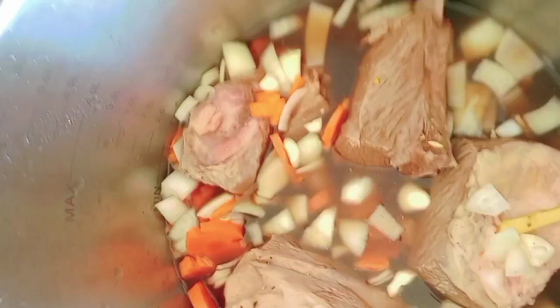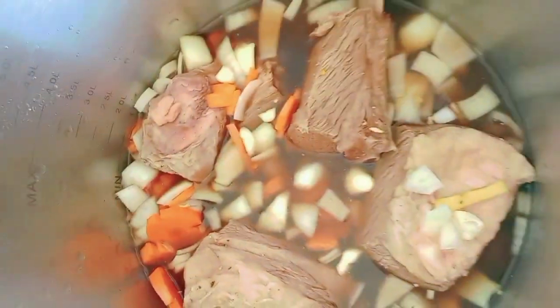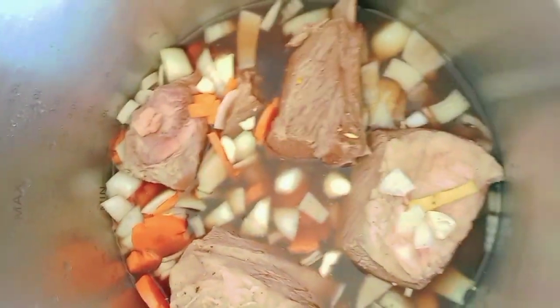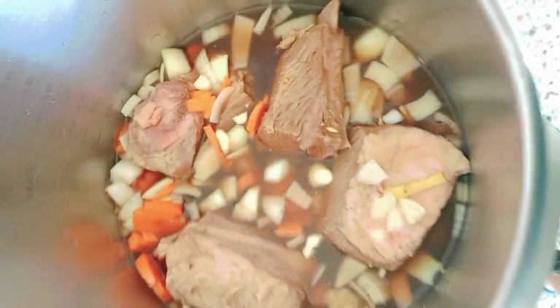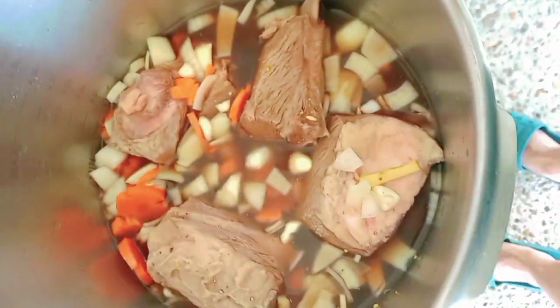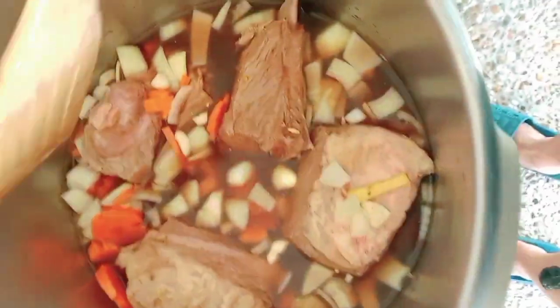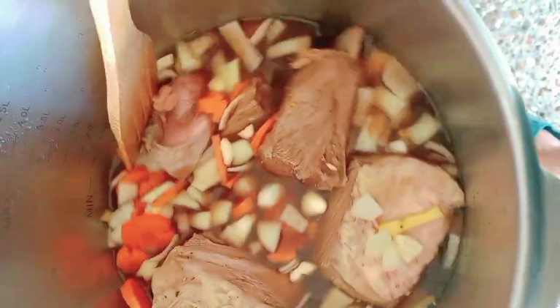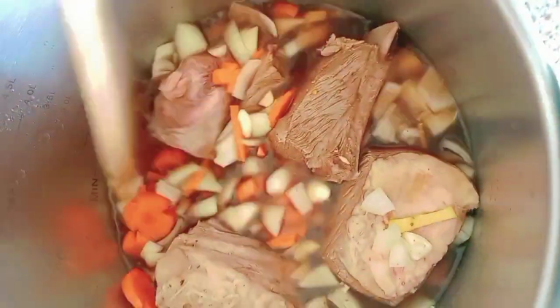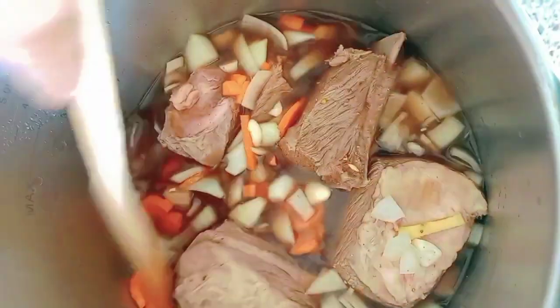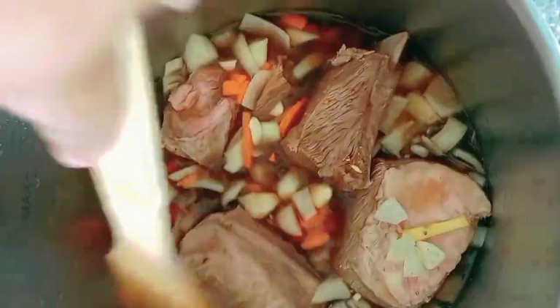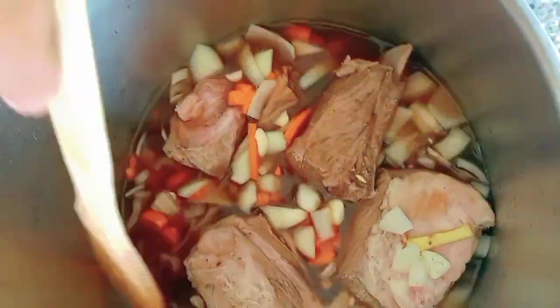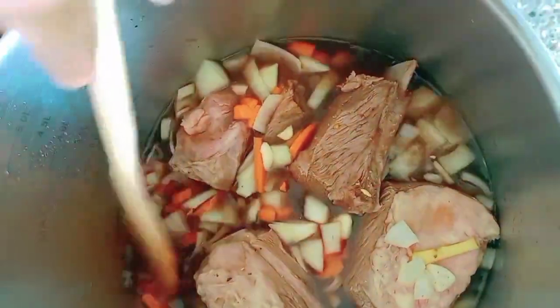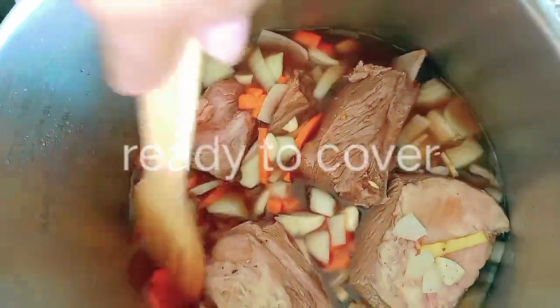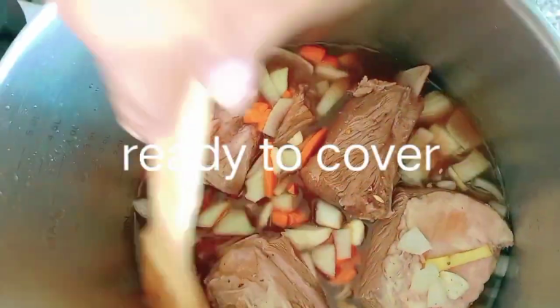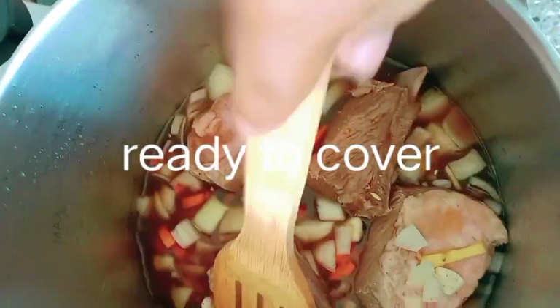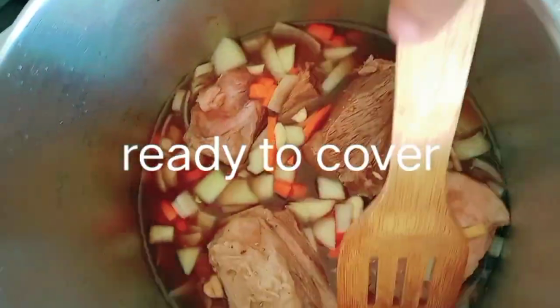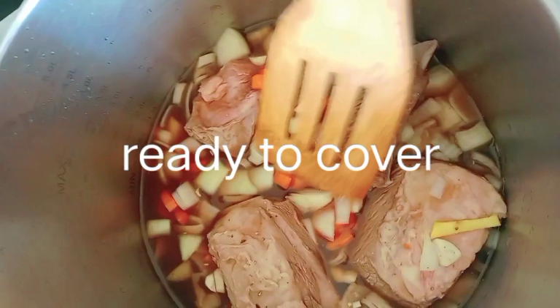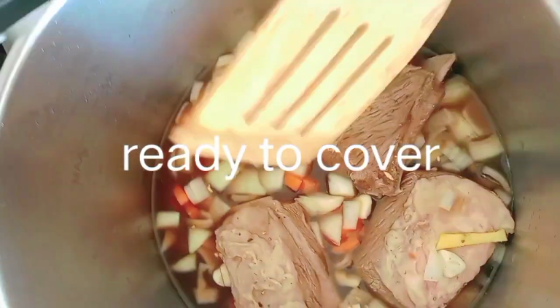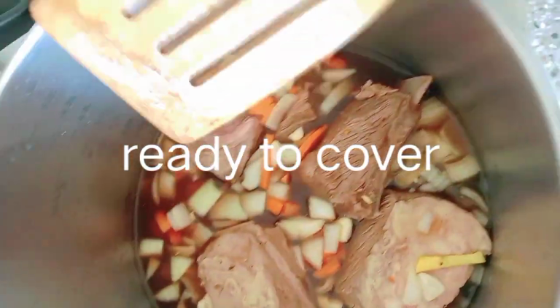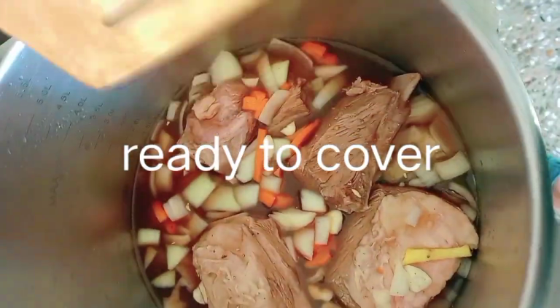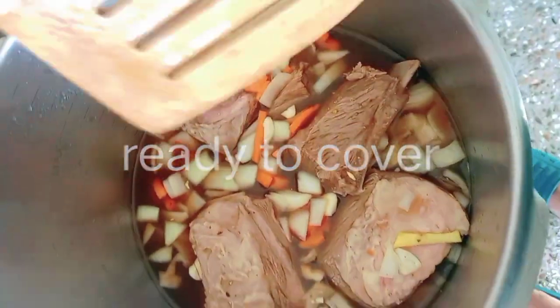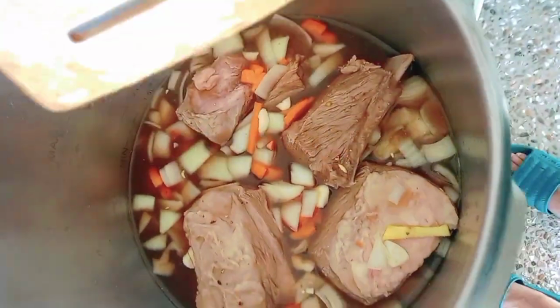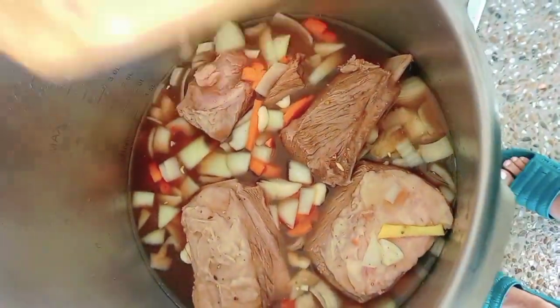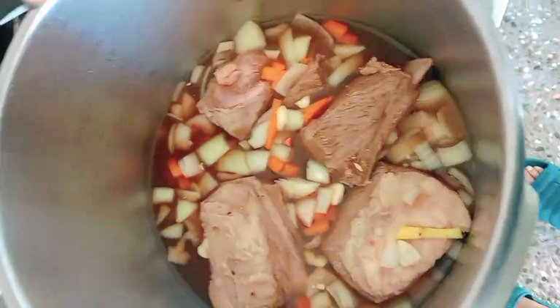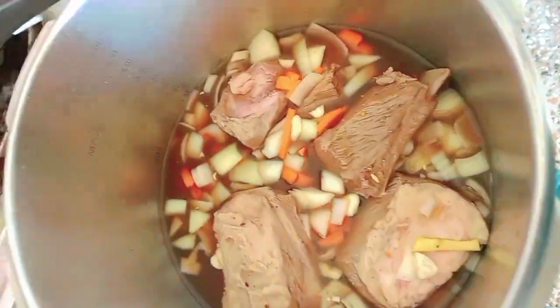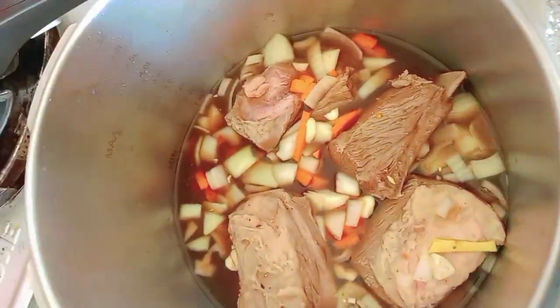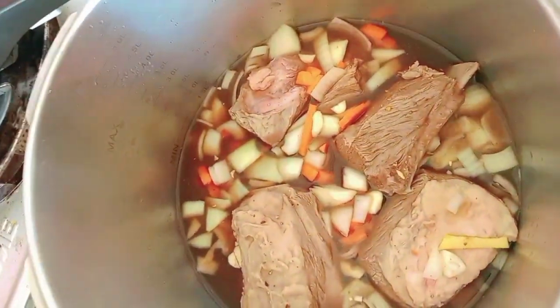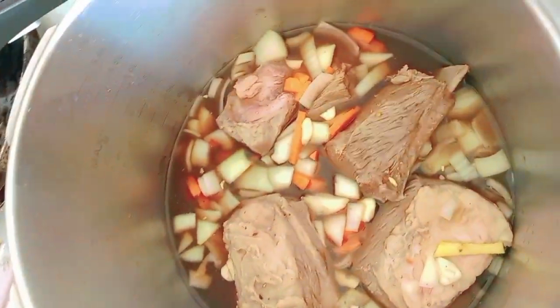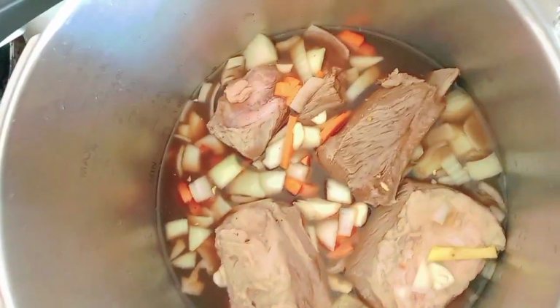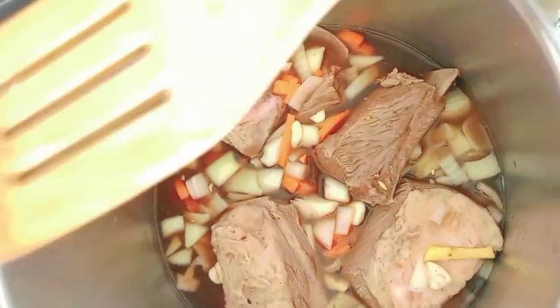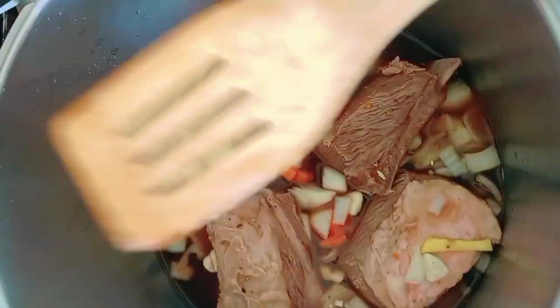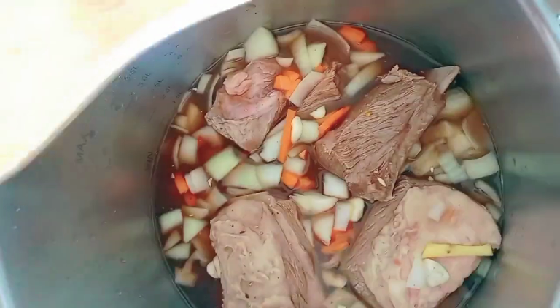Ito na. I need to cover this one — takpan ko na to — and push your cooker for 25 minutes.